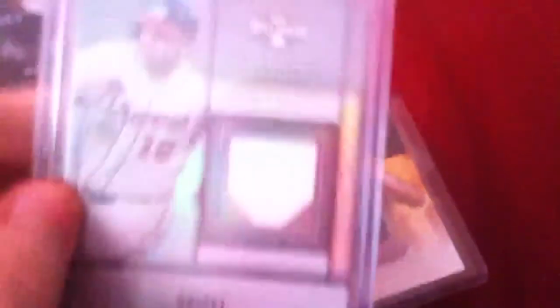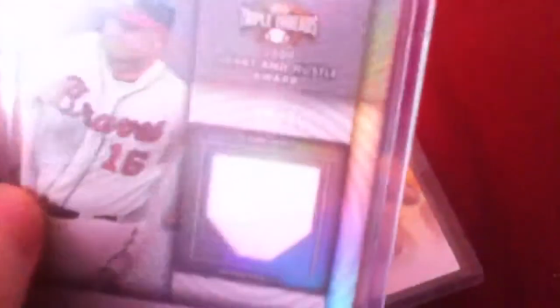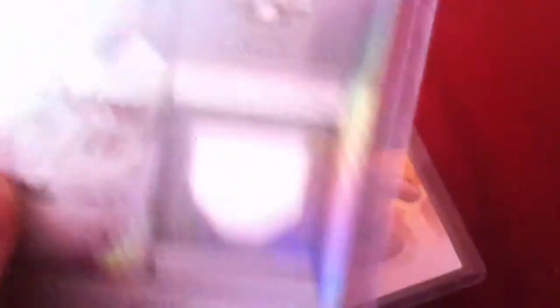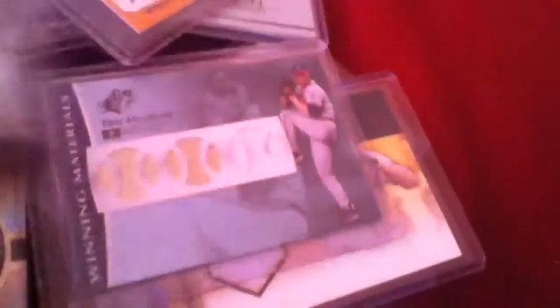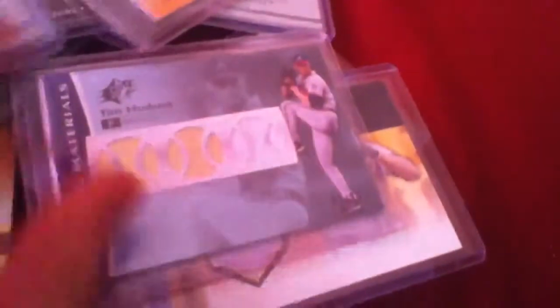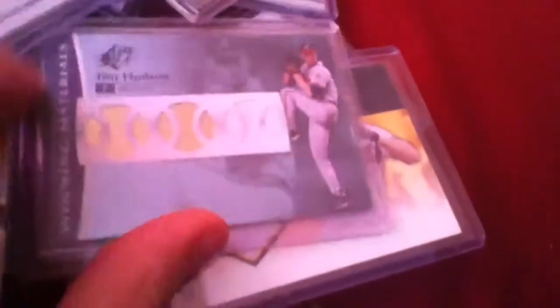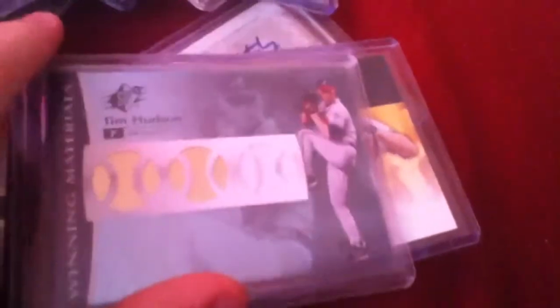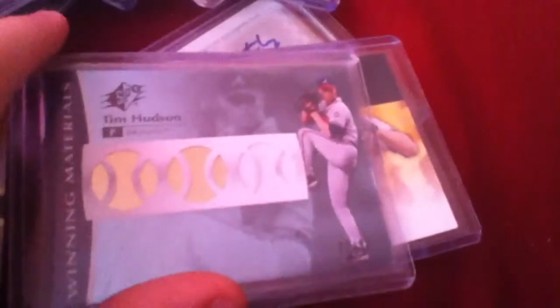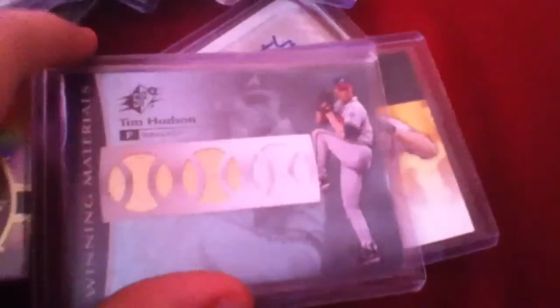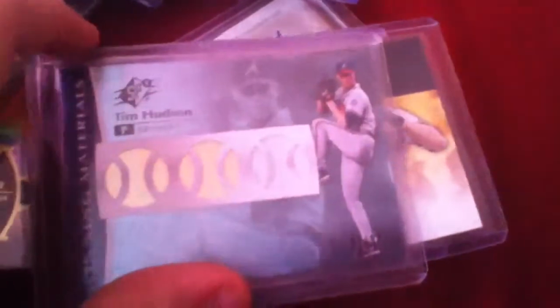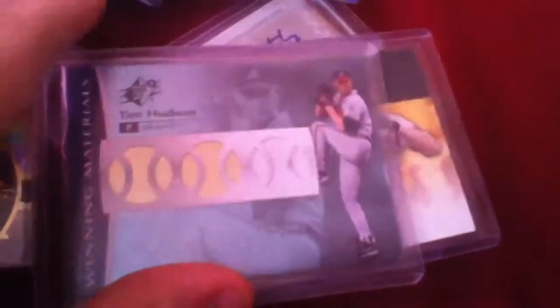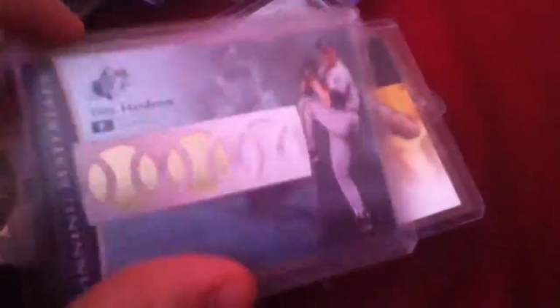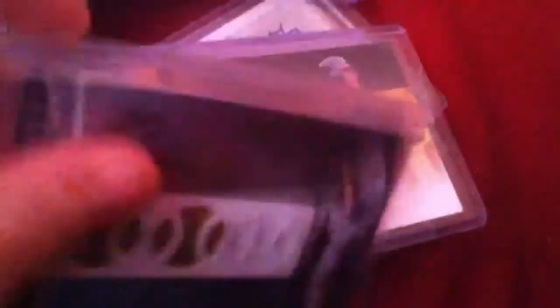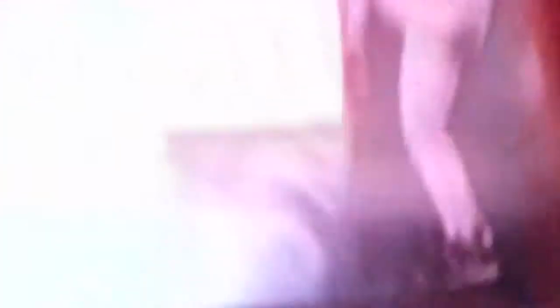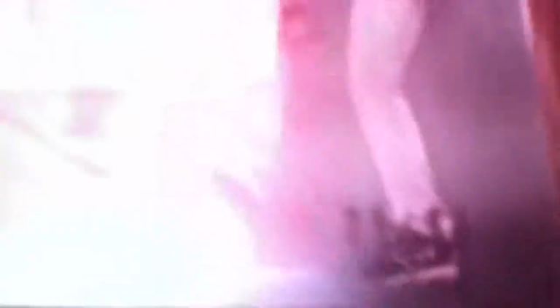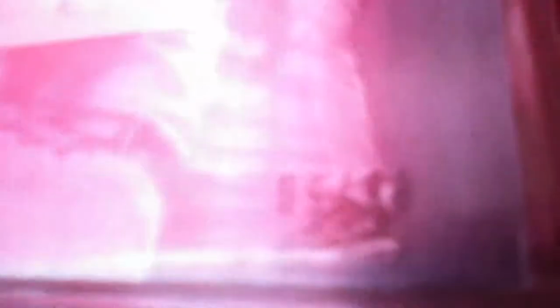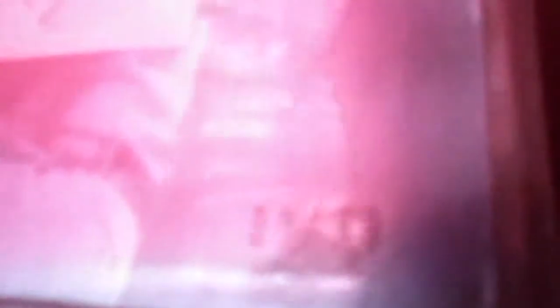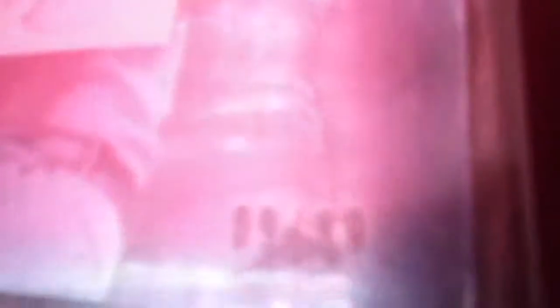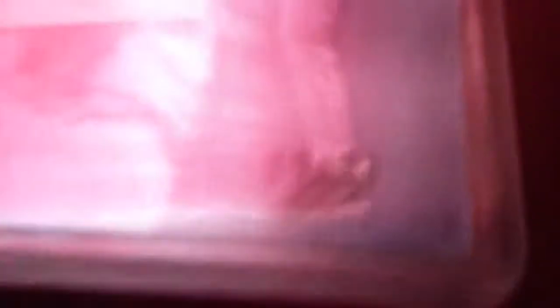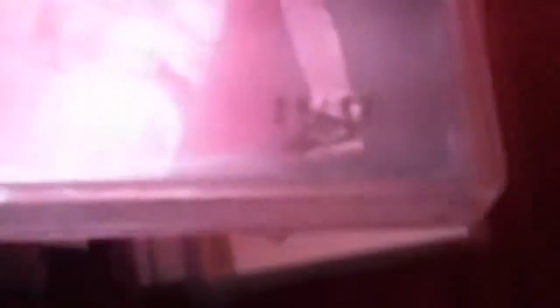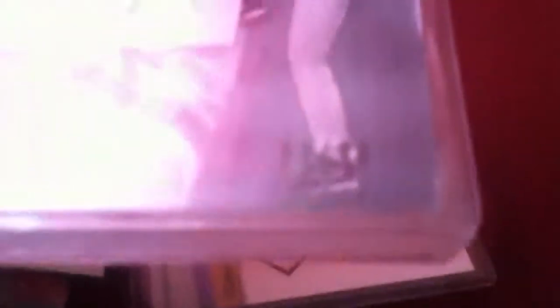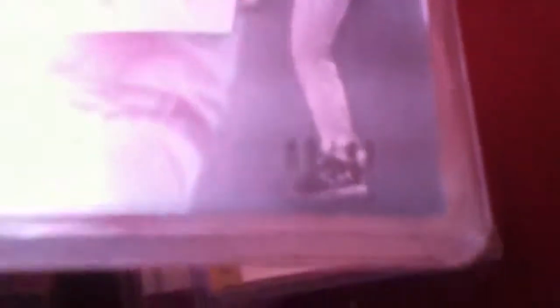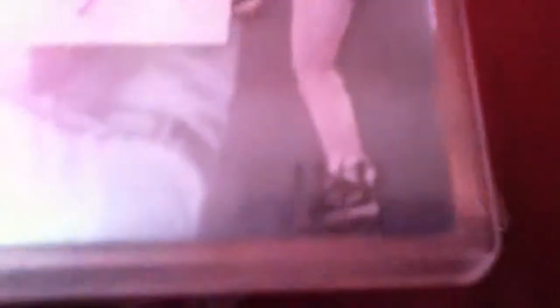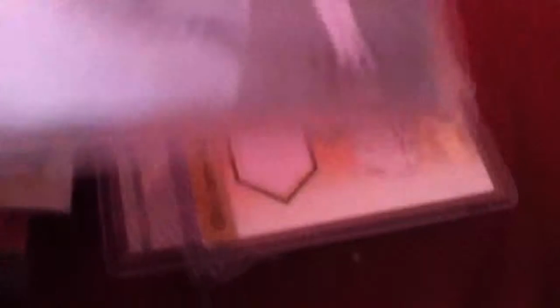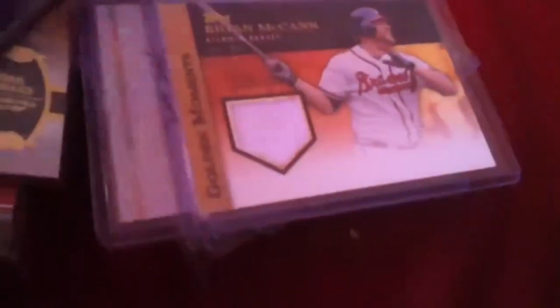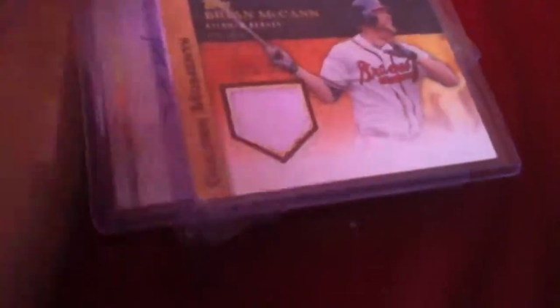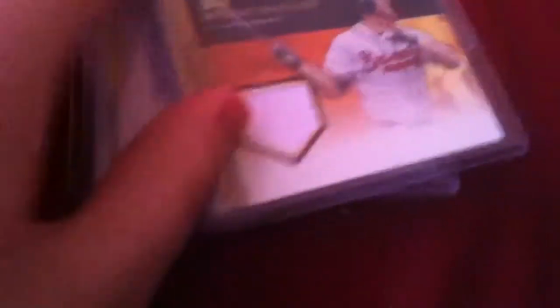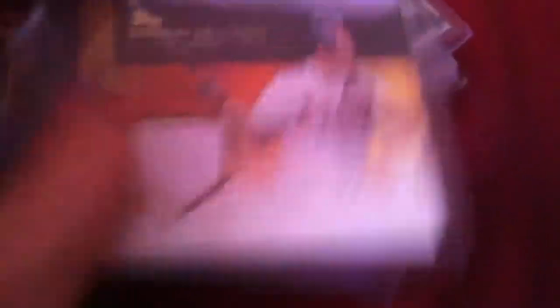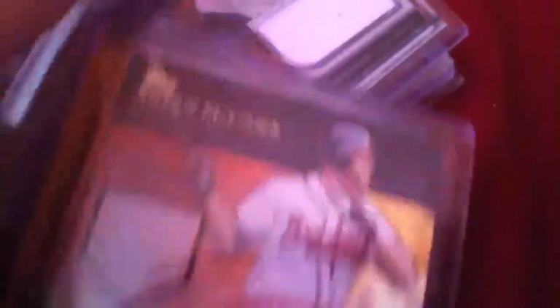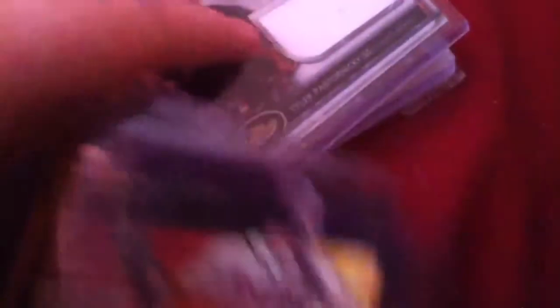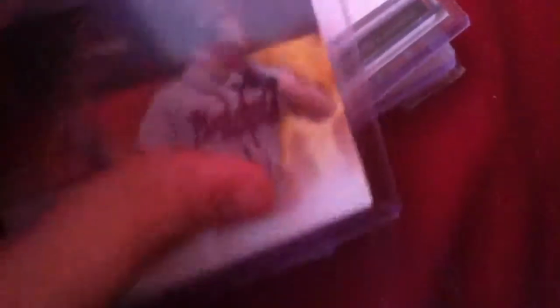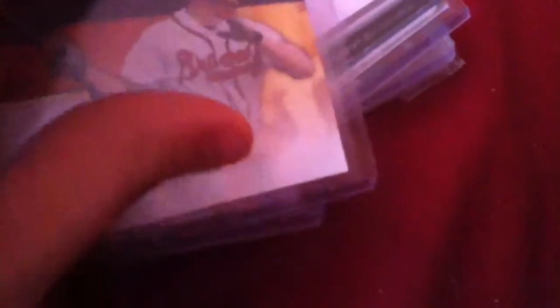Brian McCann jersey out of 36. Tim Hudson jersey out of 99, numbered nine of 99. Another Brian McCann jersey.